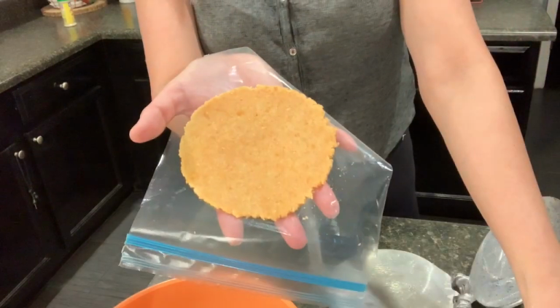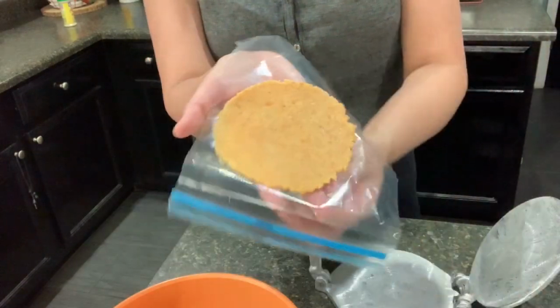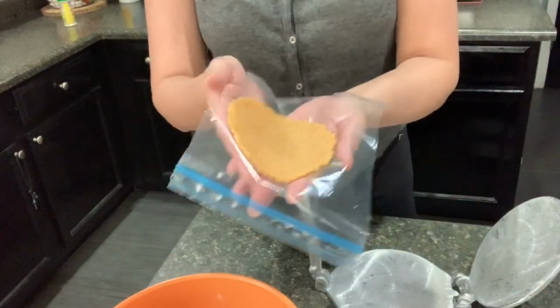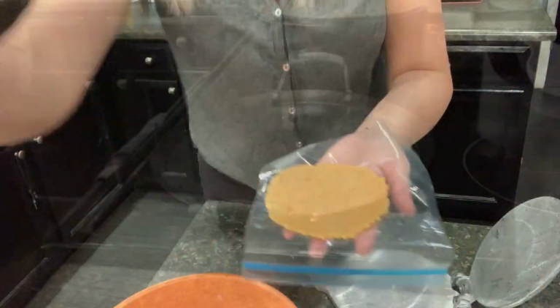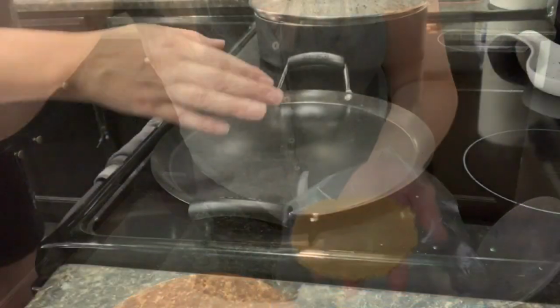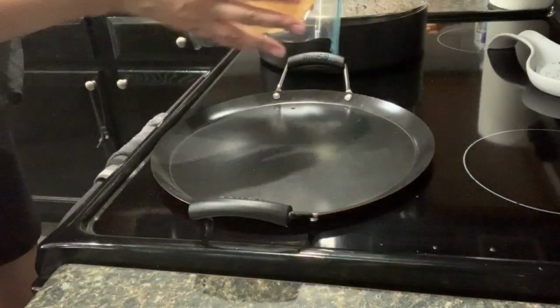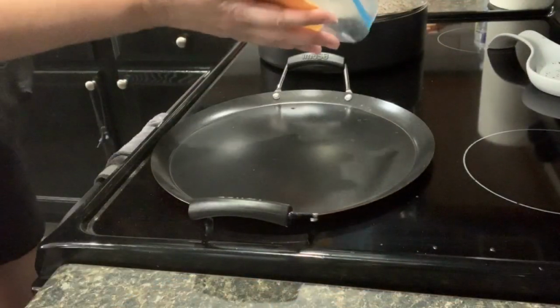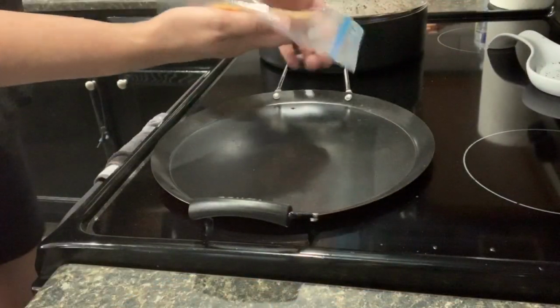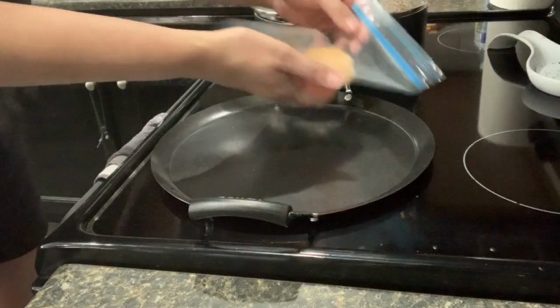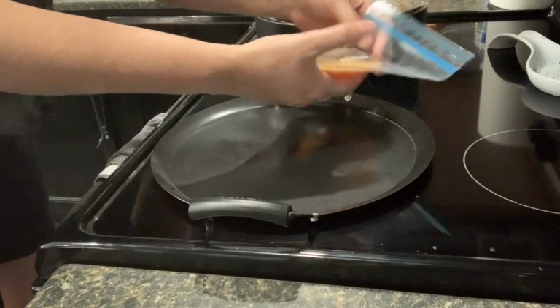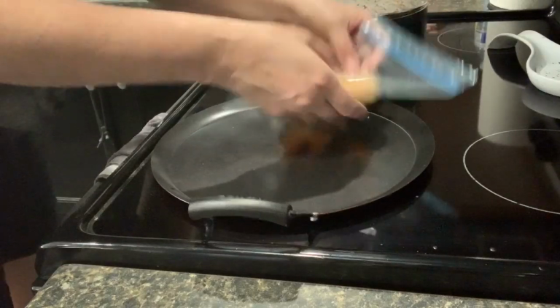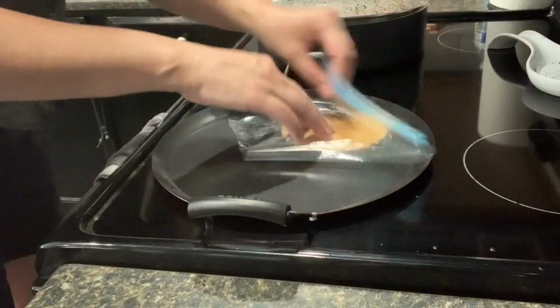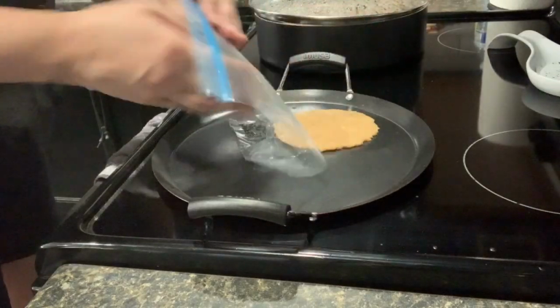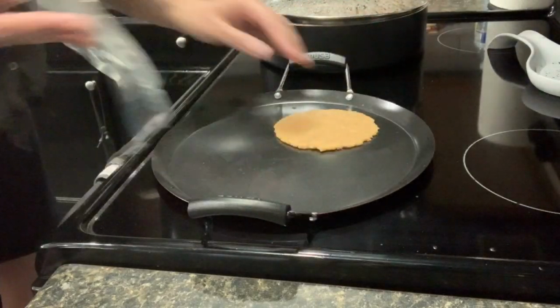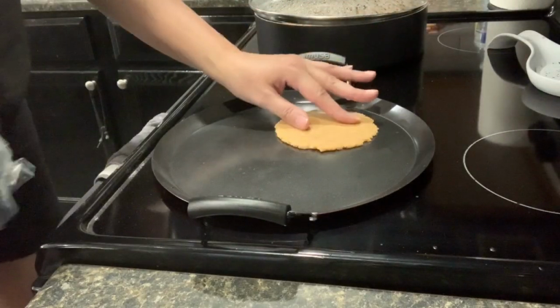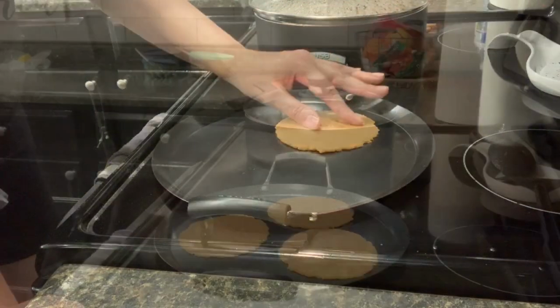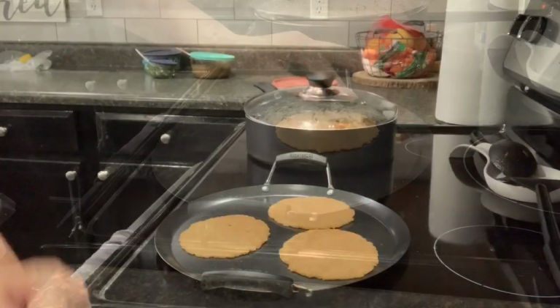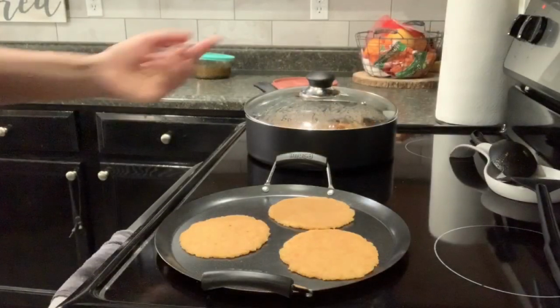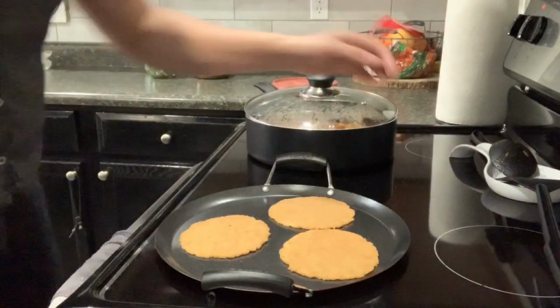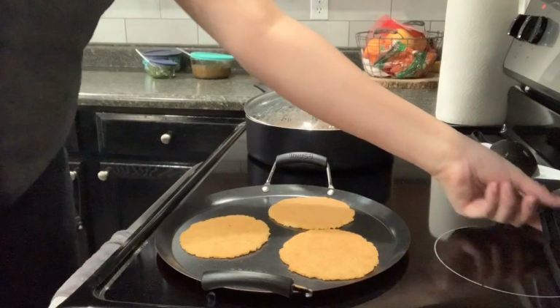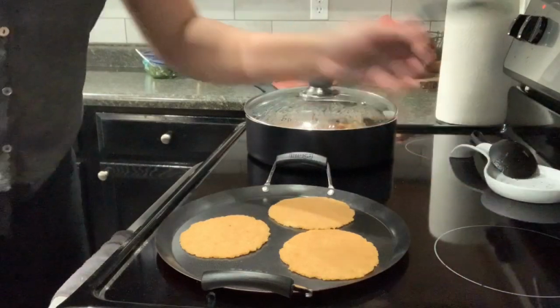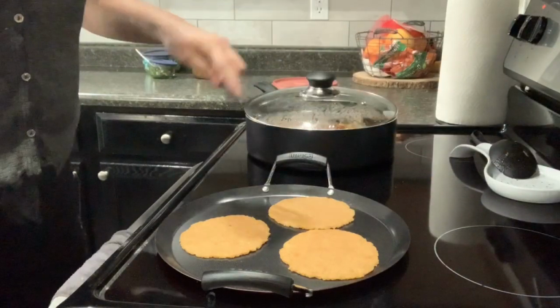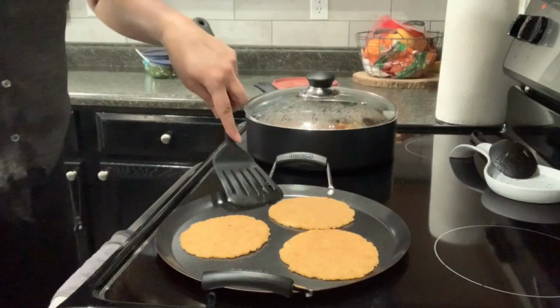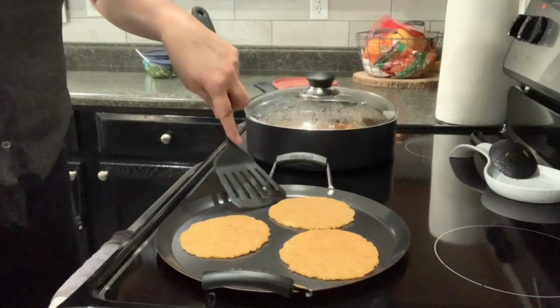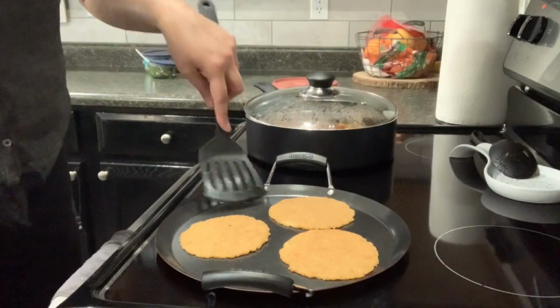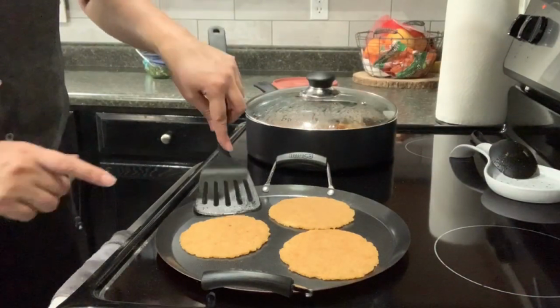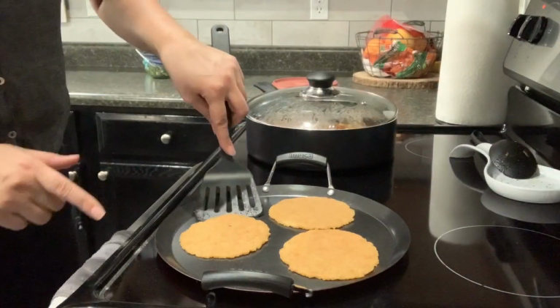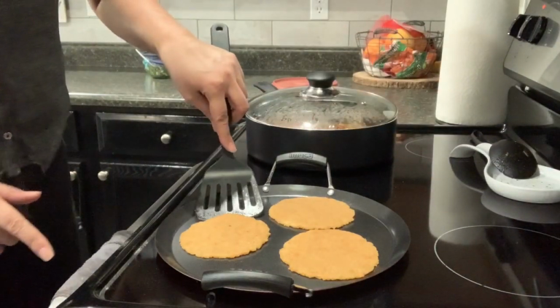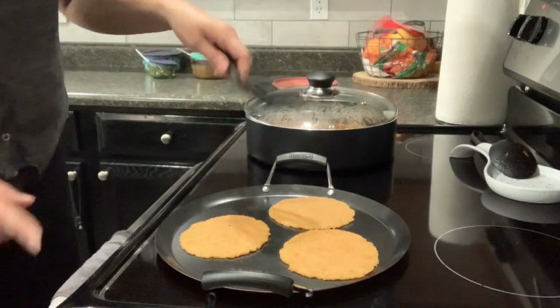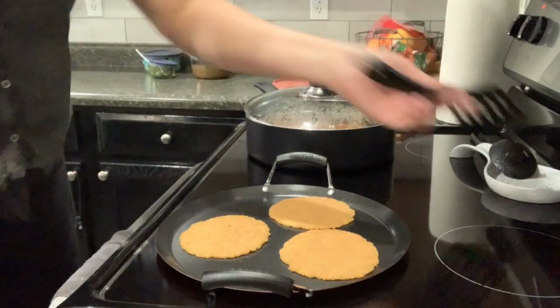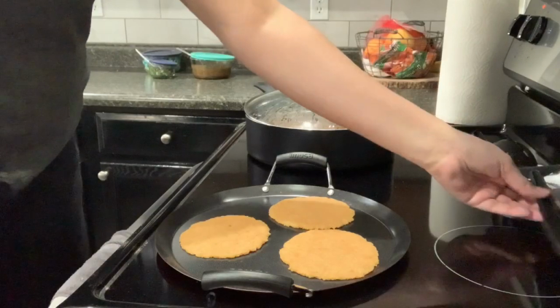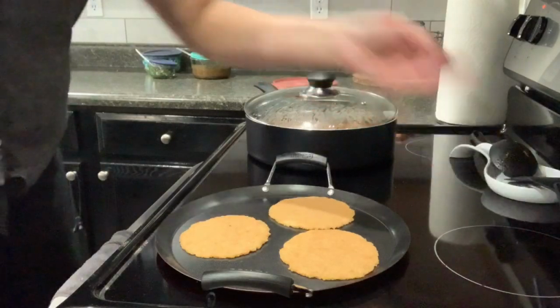That's how it looks. My comal is hot, so I'm gonna add this to it. I put three on here. I'm gonna let it cook for three minutes on that side, and then I'll flip it over for another three minutes.